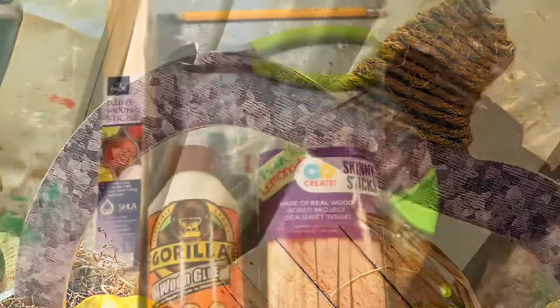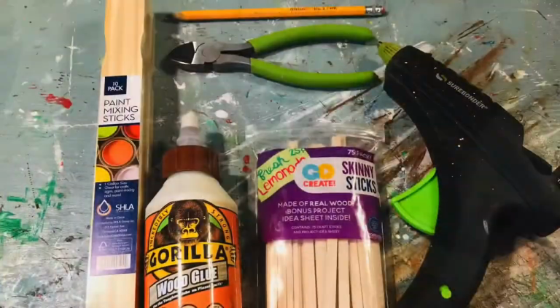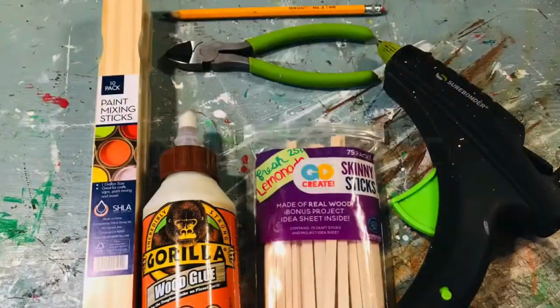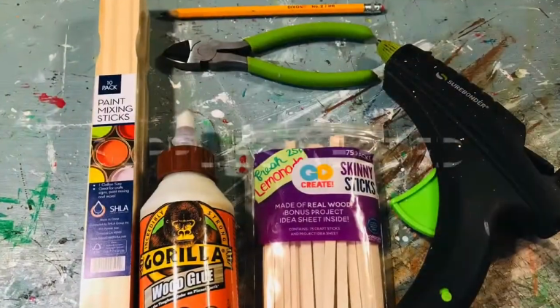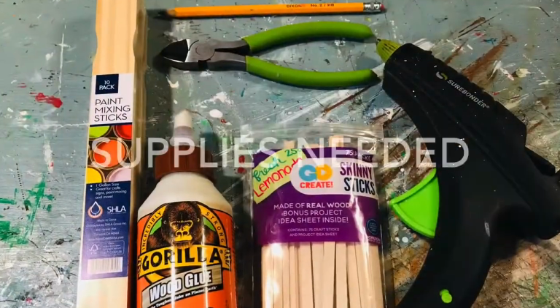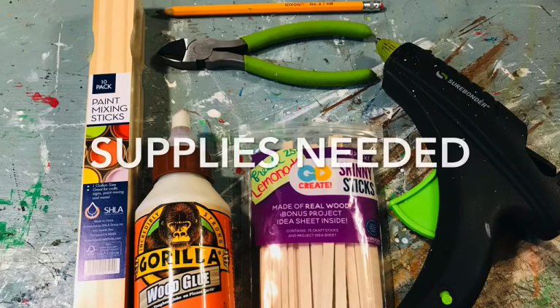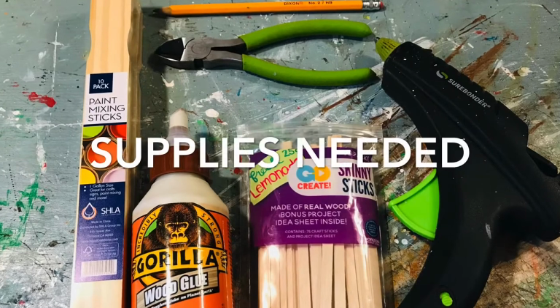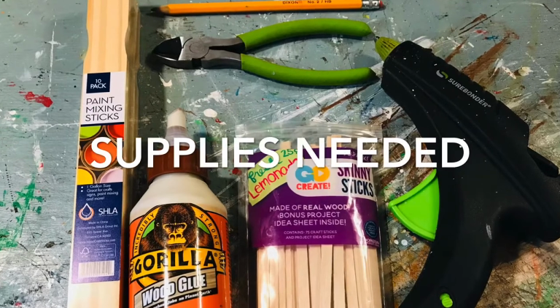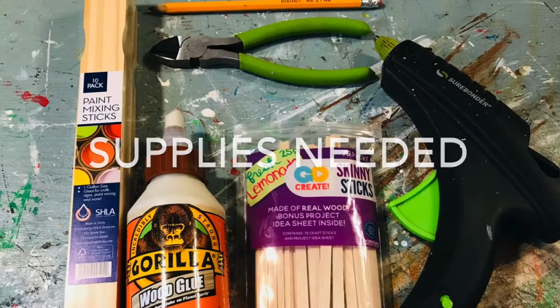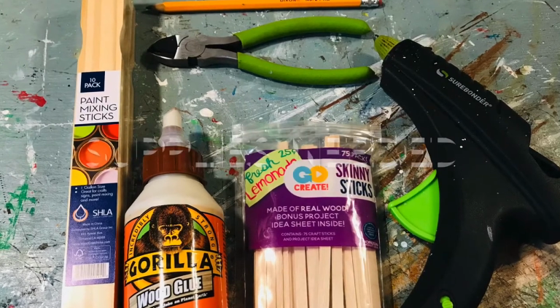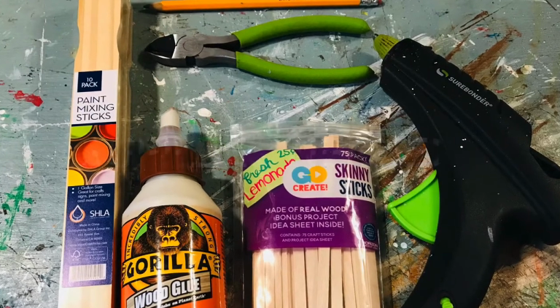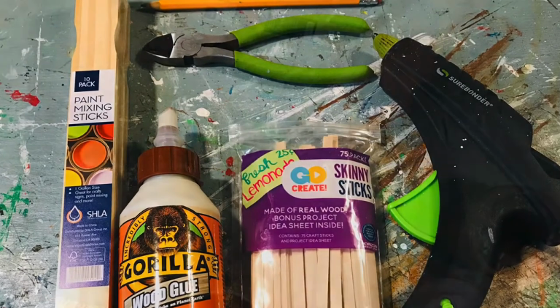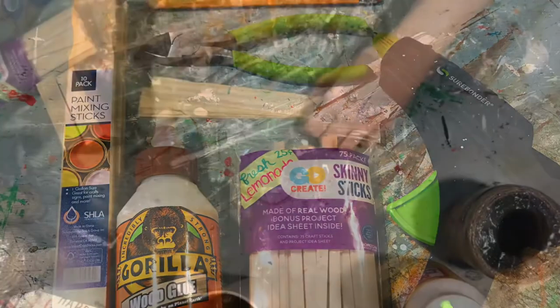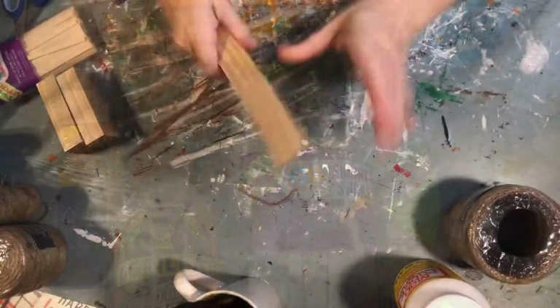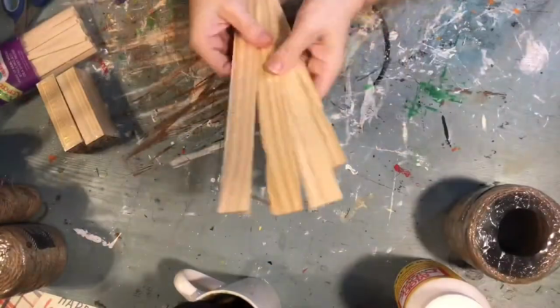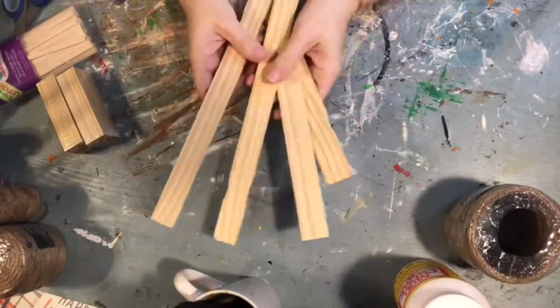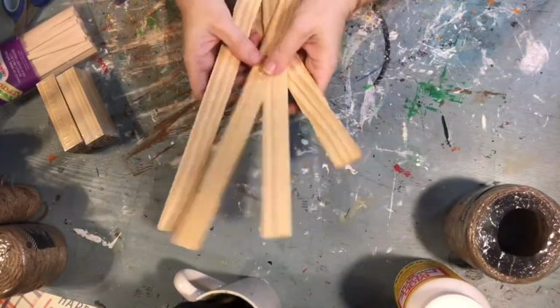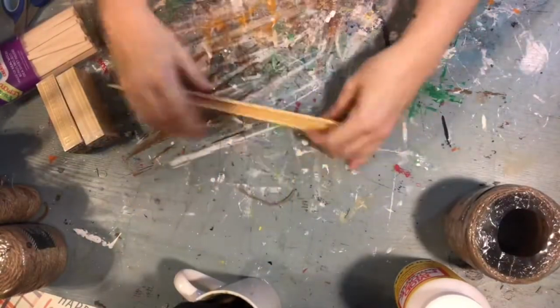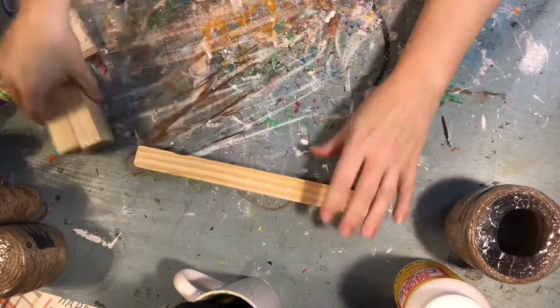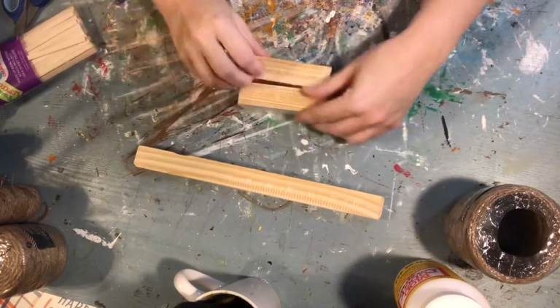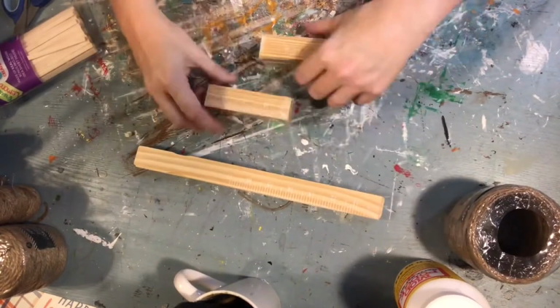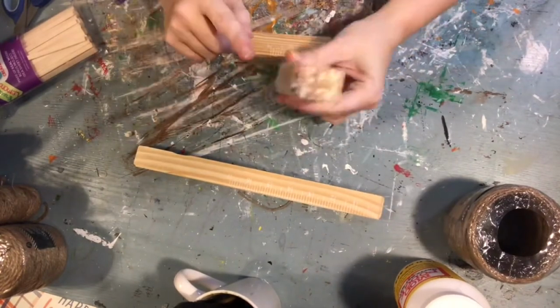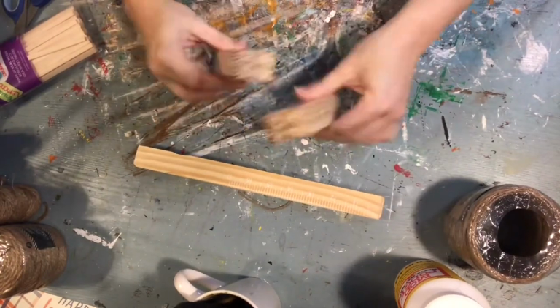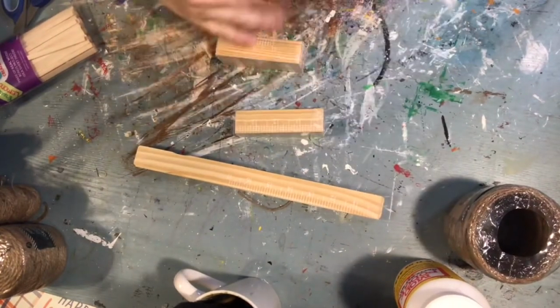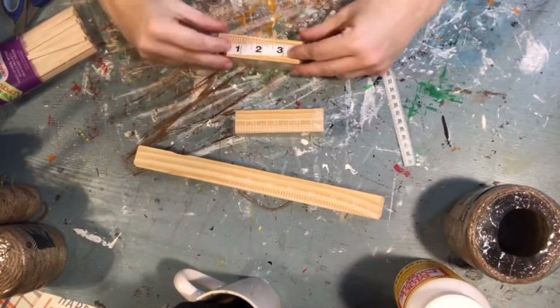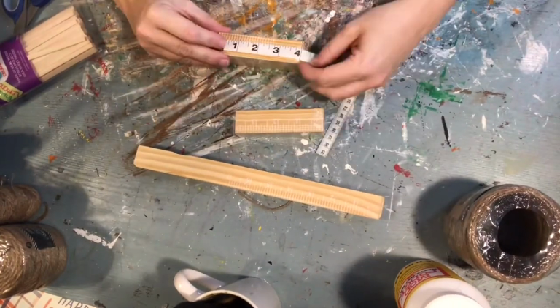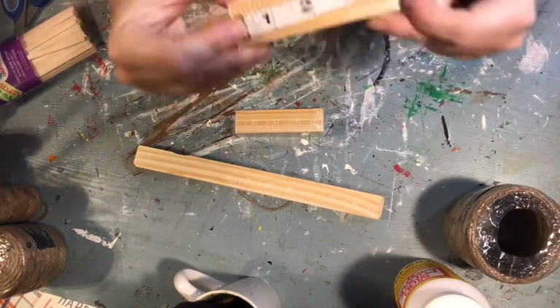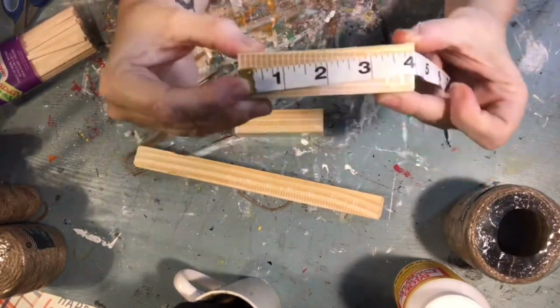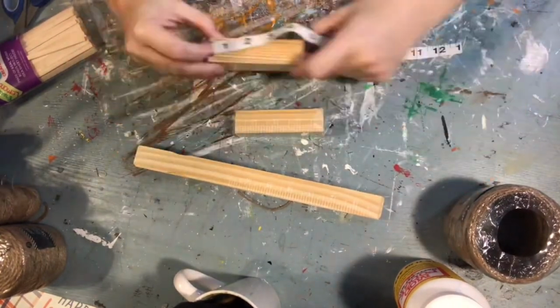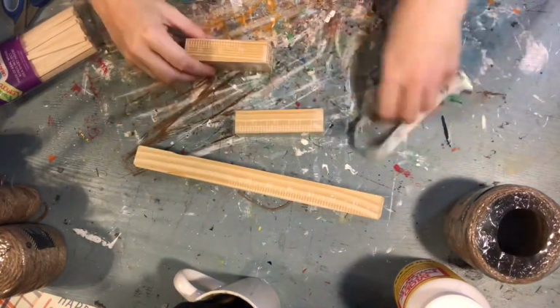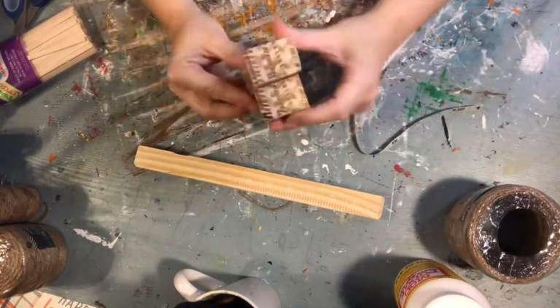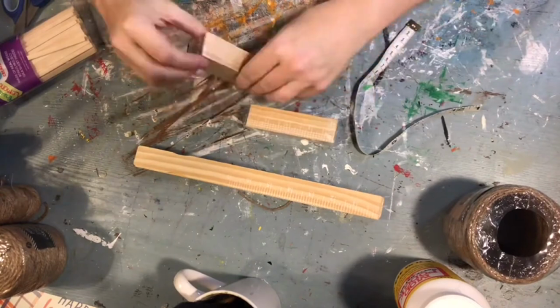Here are the supplies that you will need for this project. For the first part, you are going to need four 12-inch paint stir sticks, and you're going to need four pieces of 4-inch cut sections.